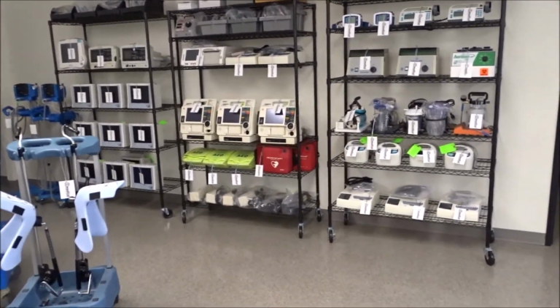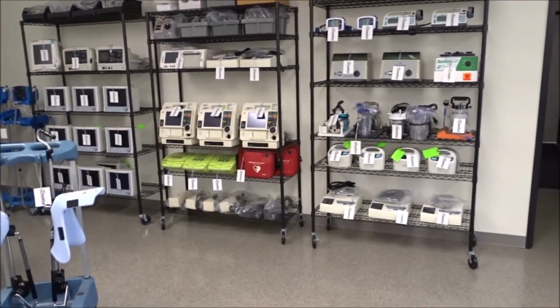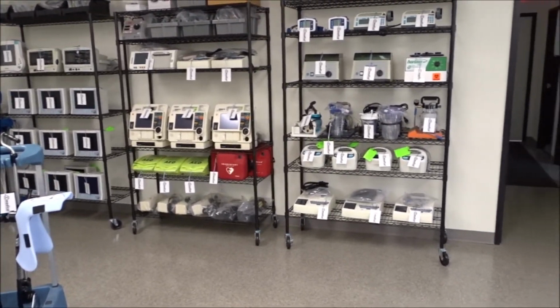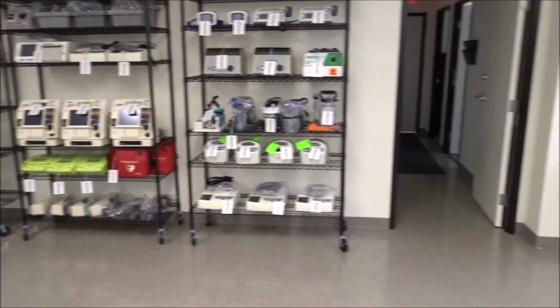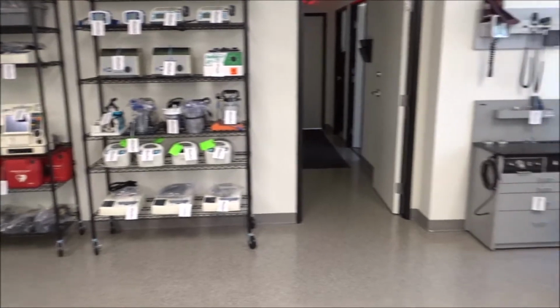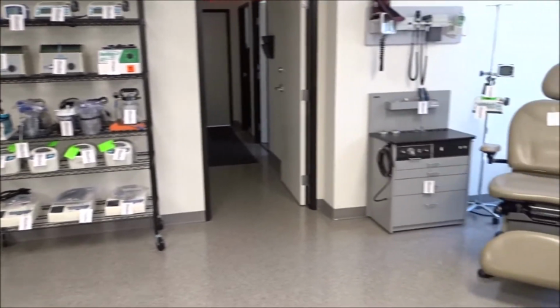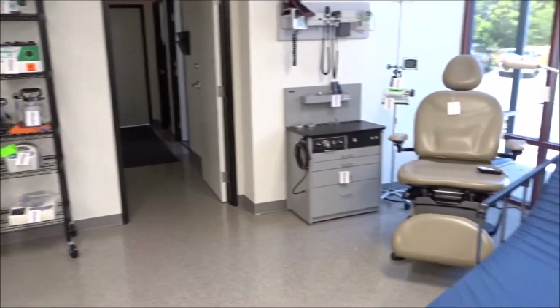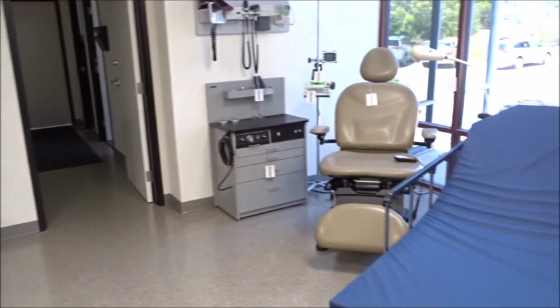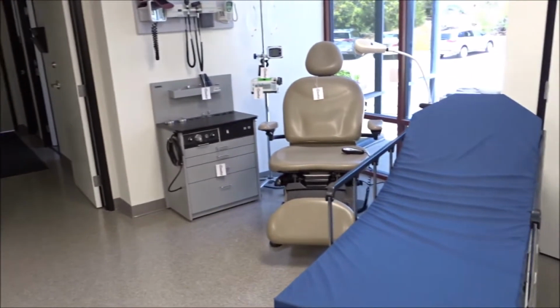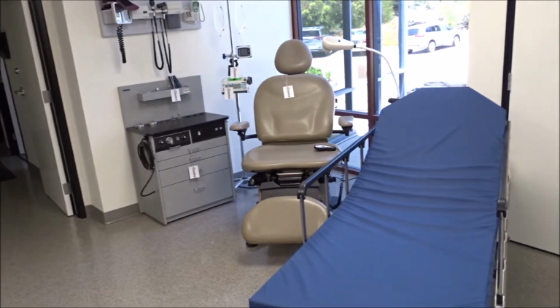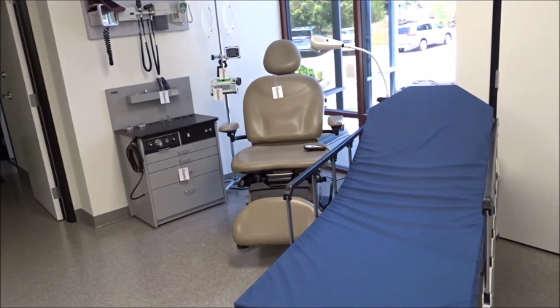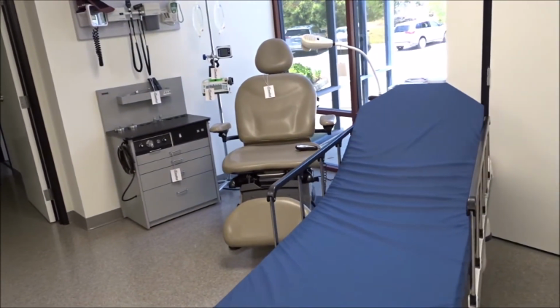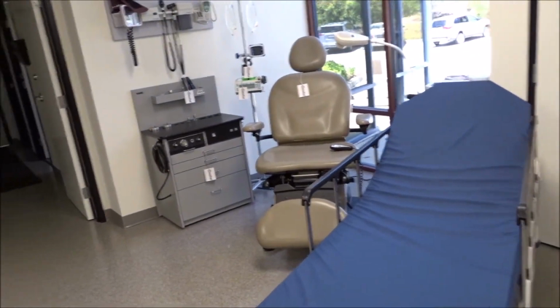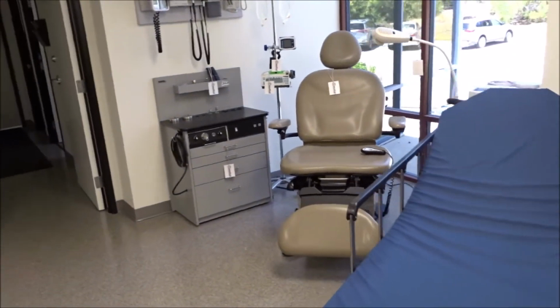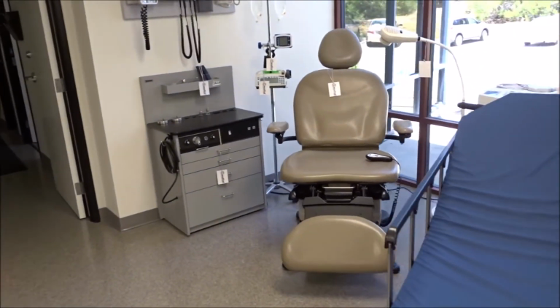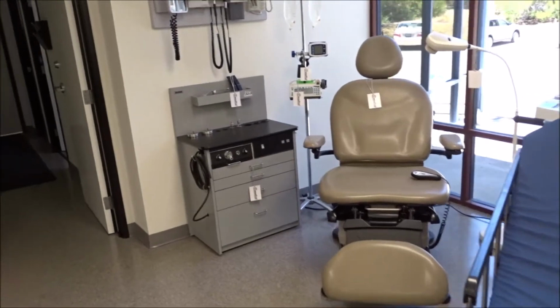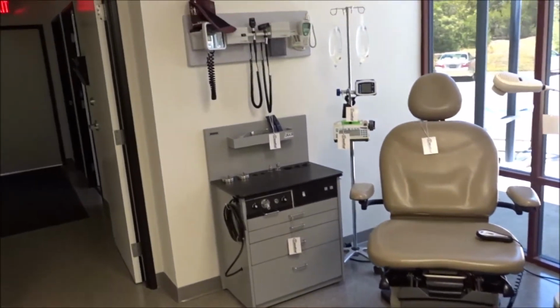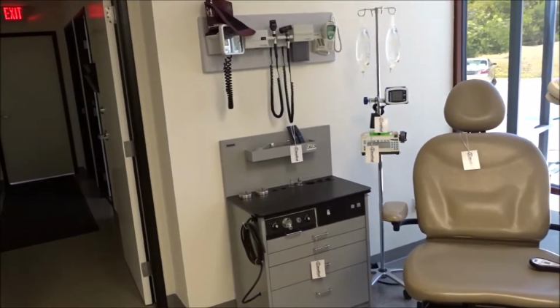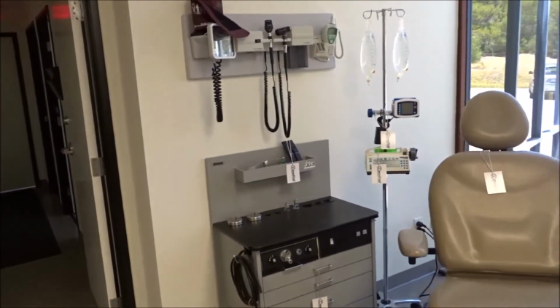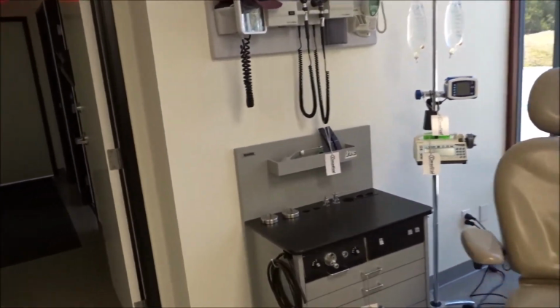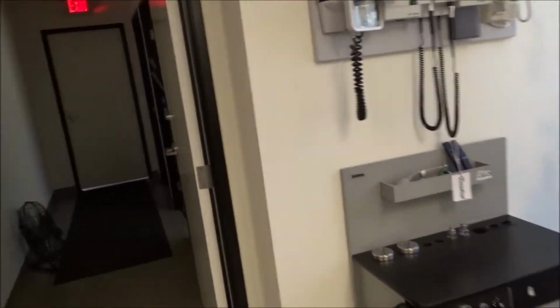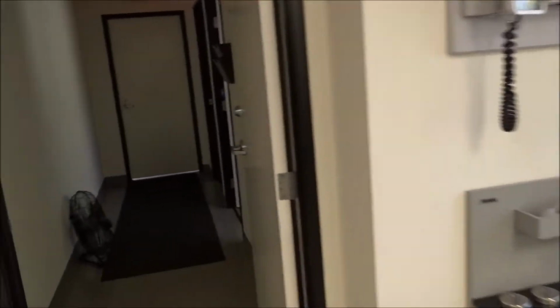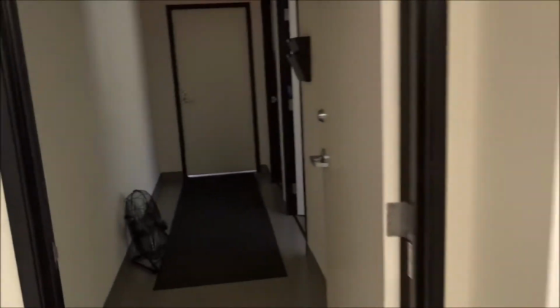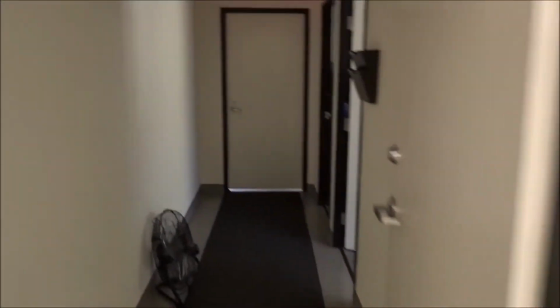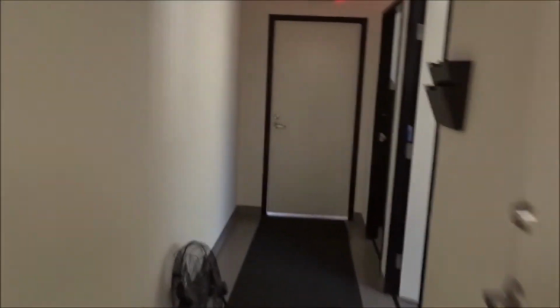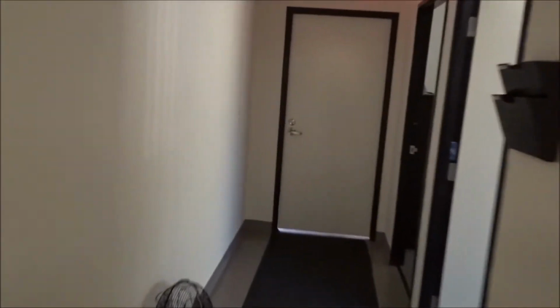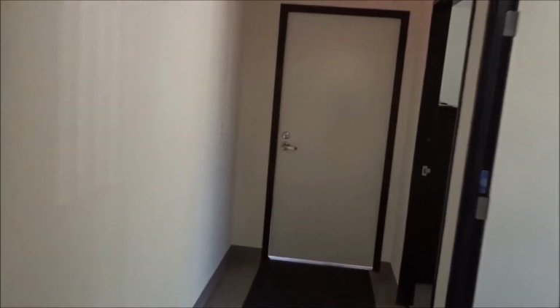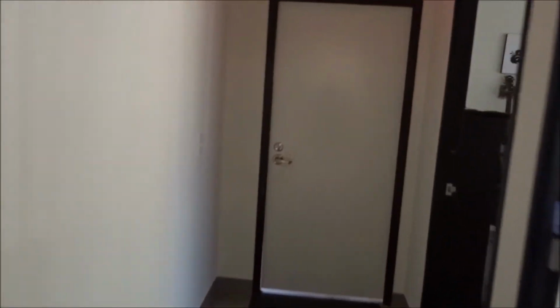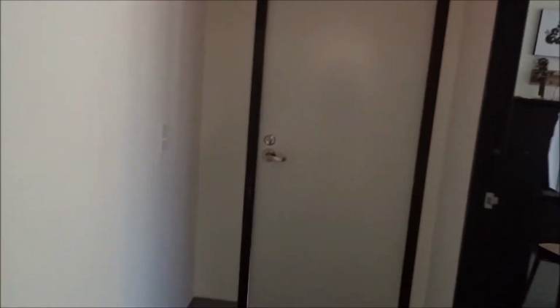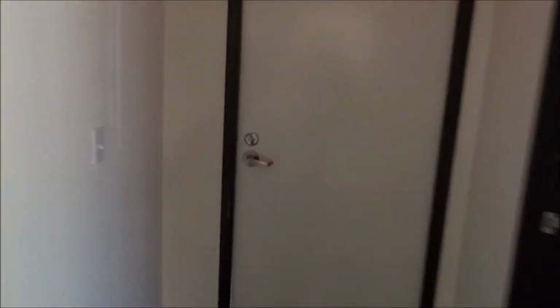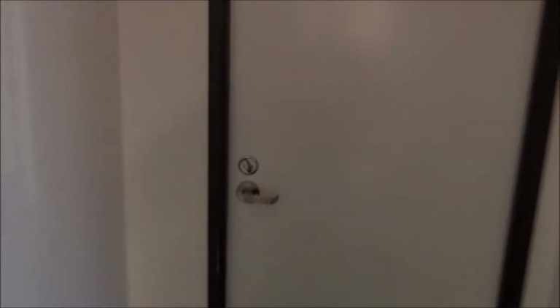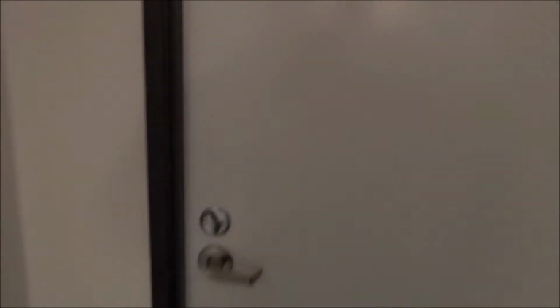Everything is biomed certified and patient ready. We're able to deliver hospital beds, stretchers, and other rental equipment anywhere in San Diego, California and anywhere in Southern California, including Los Angeles, Orange County, and Riverside County.